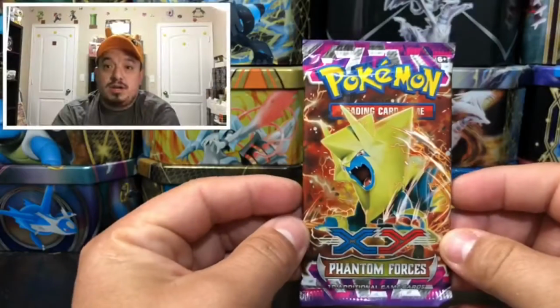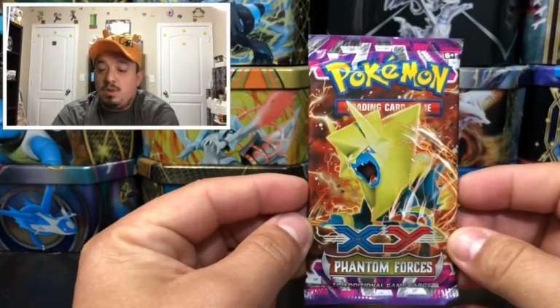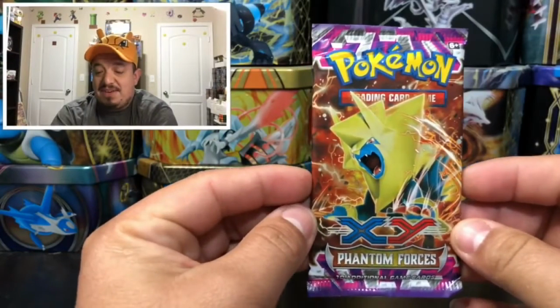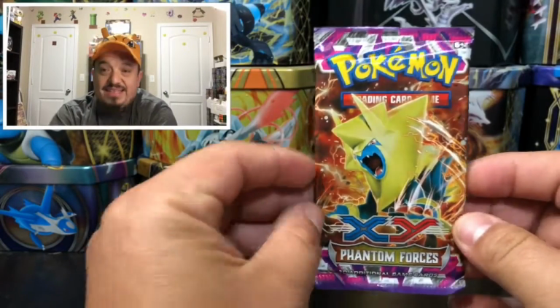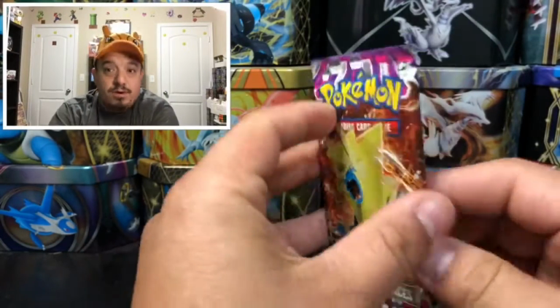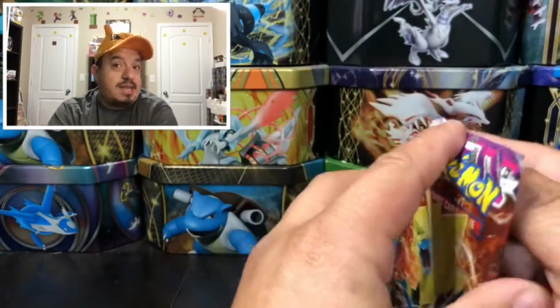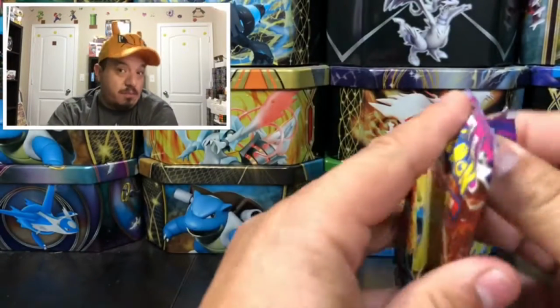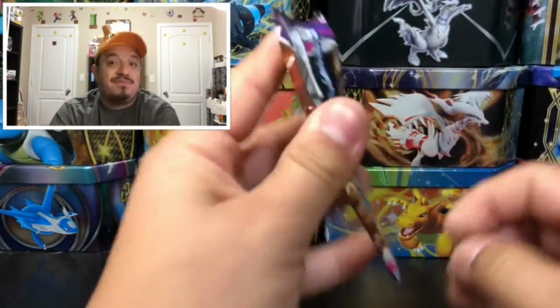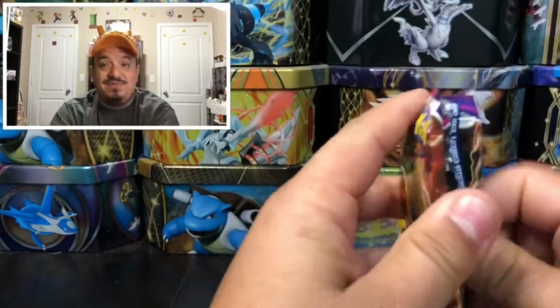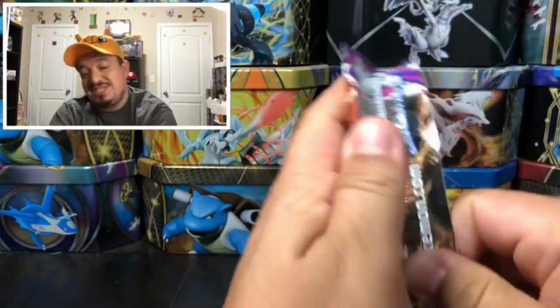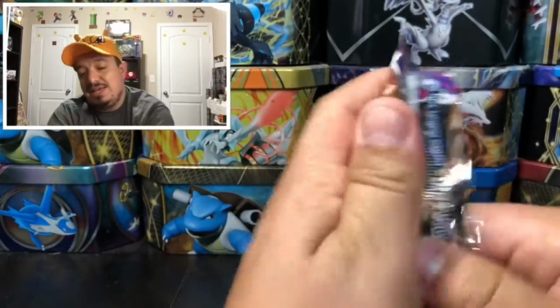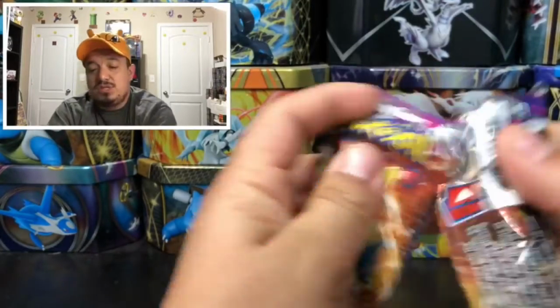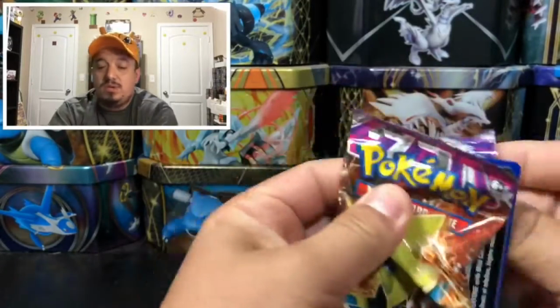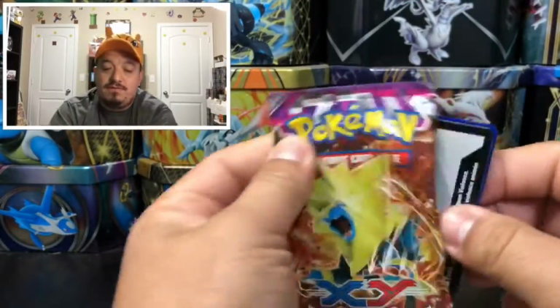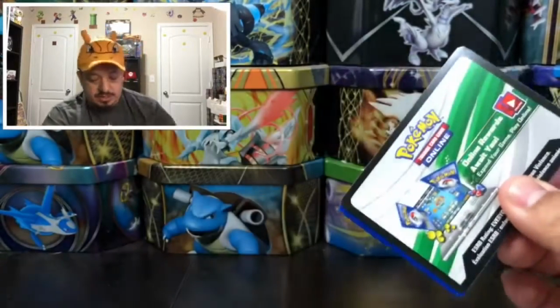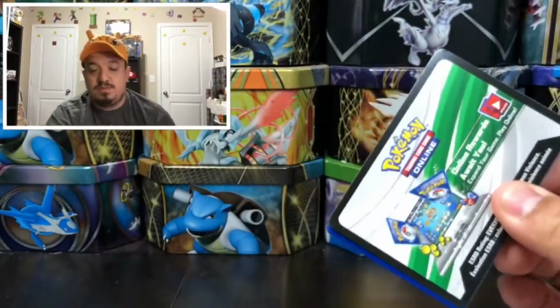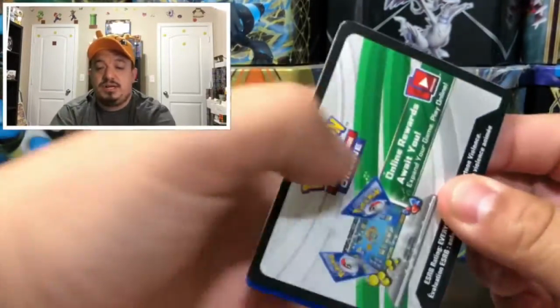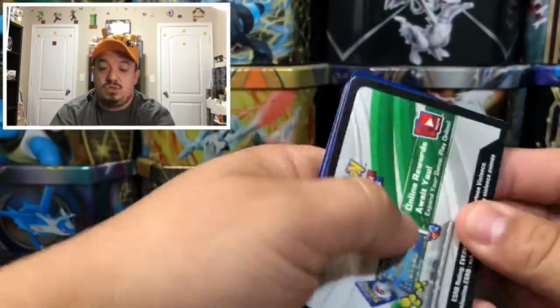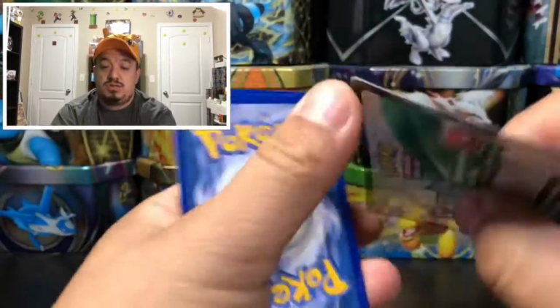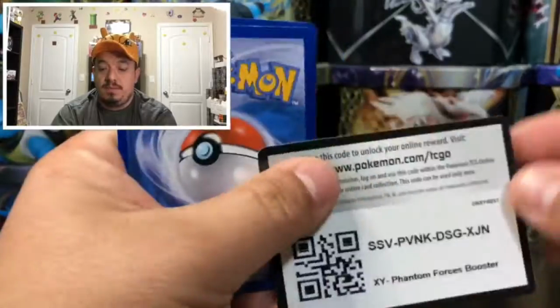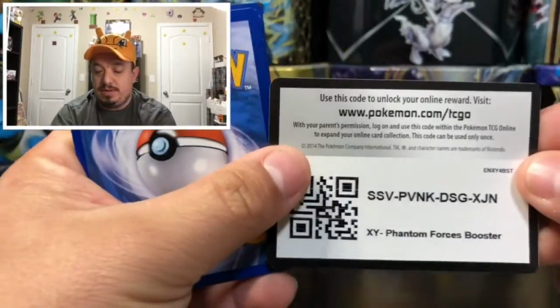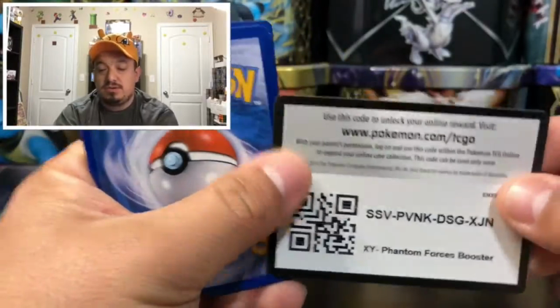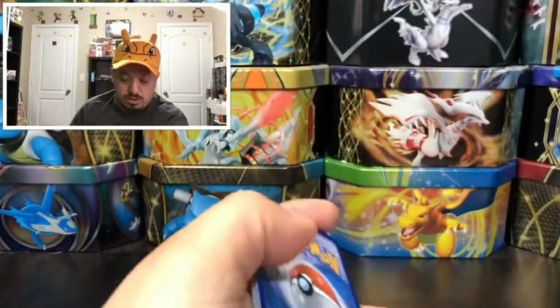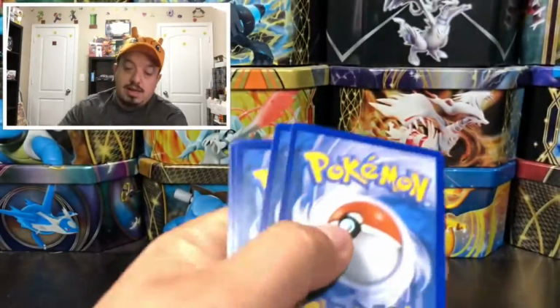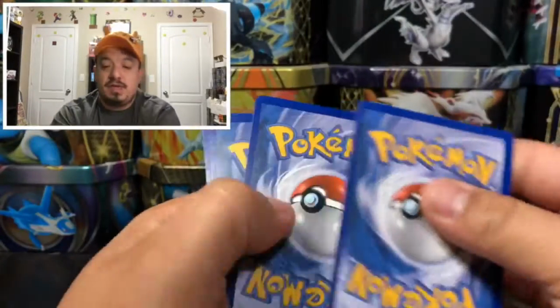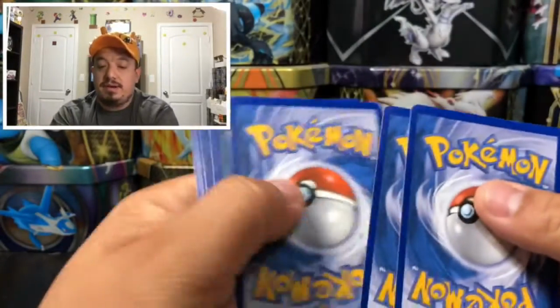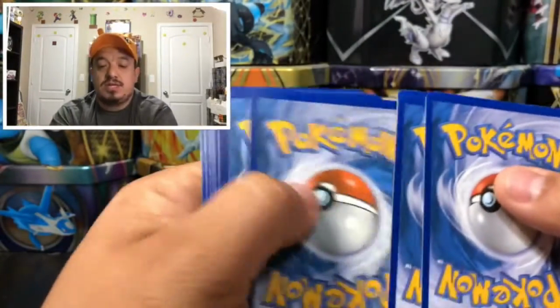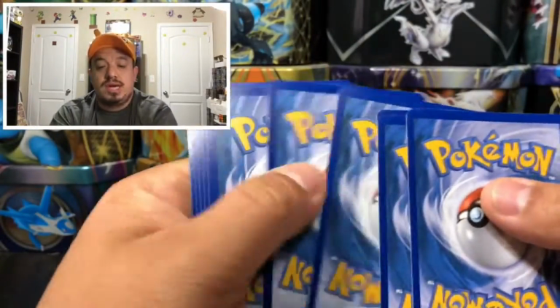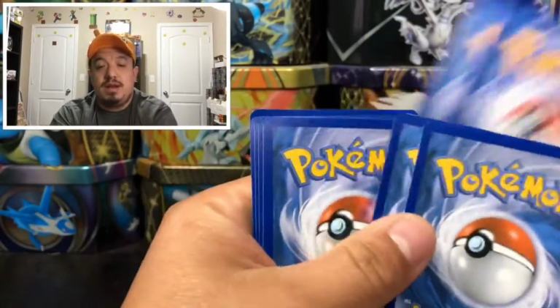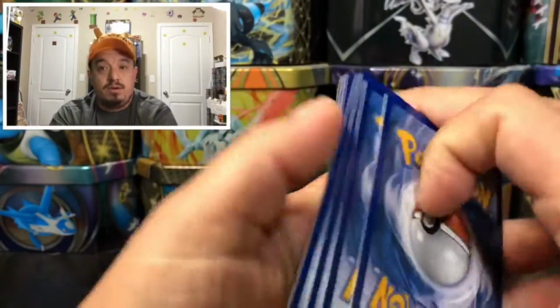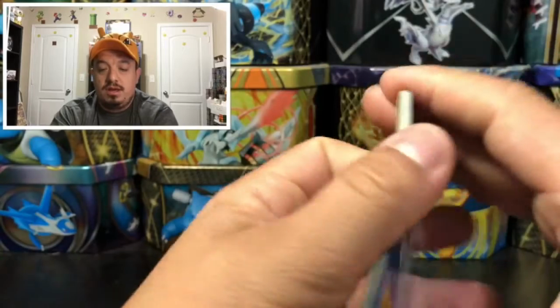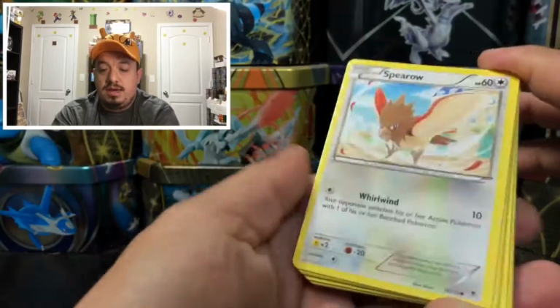Alright guys, here we go — we have a Phantom Forces out-of-print booster pack to open up for you this morning on today's early bird openings. There goes the code card — let me know down in the comment section what you guys pull out of that code card.